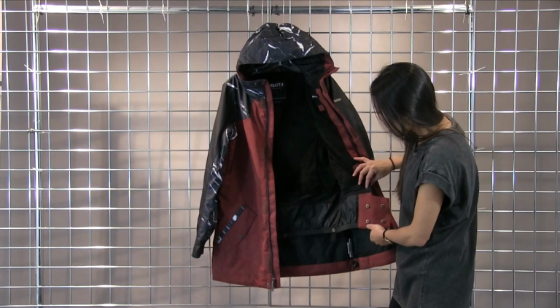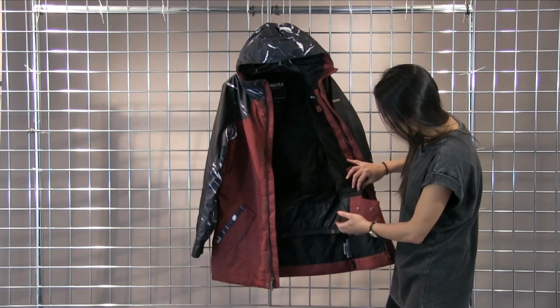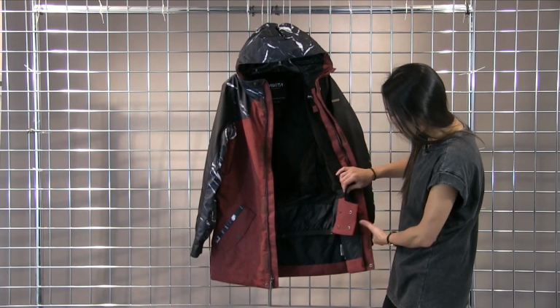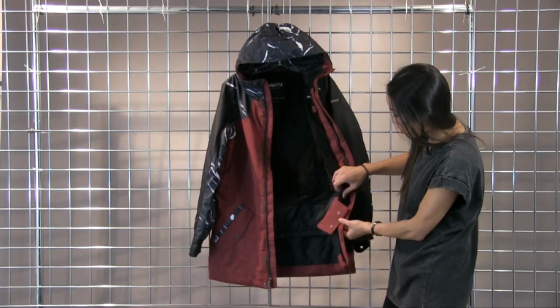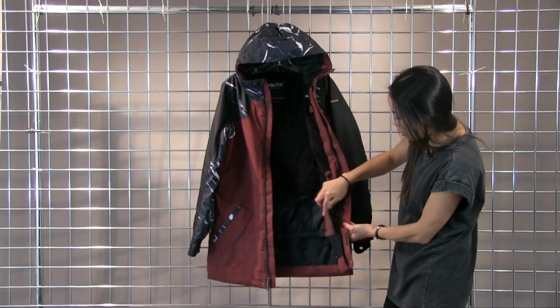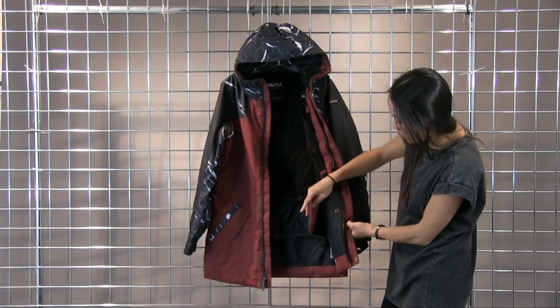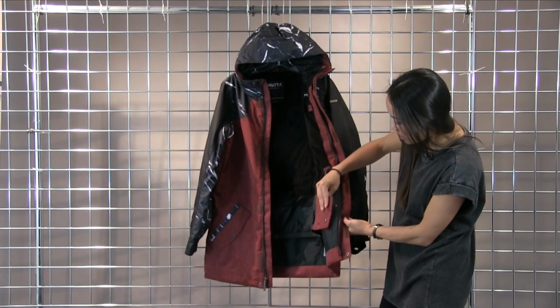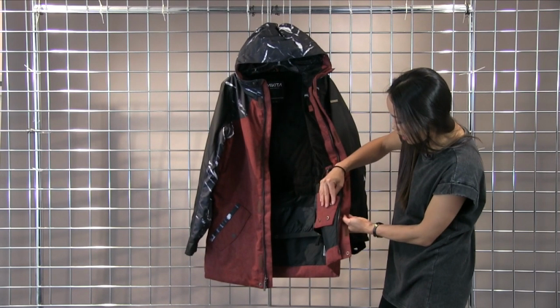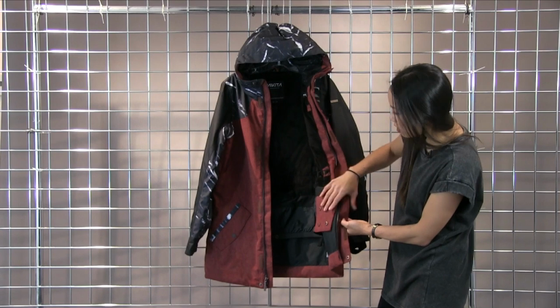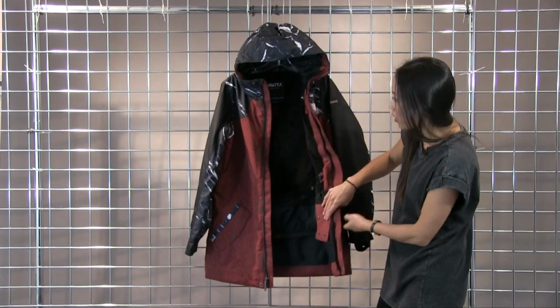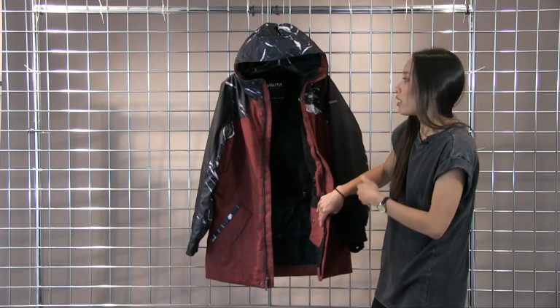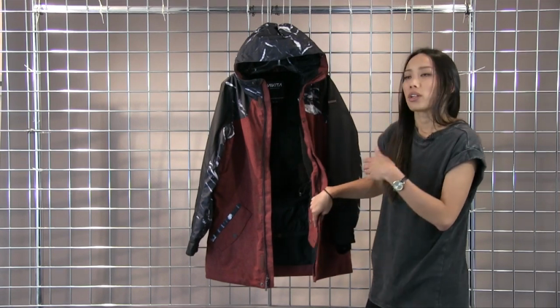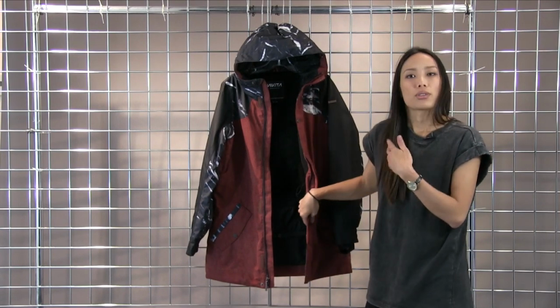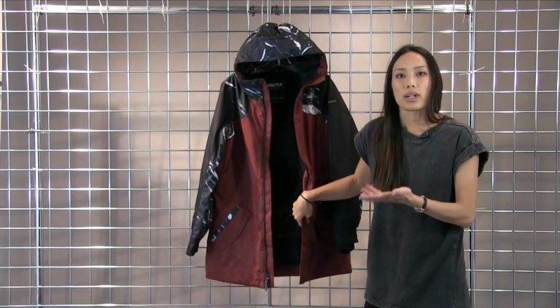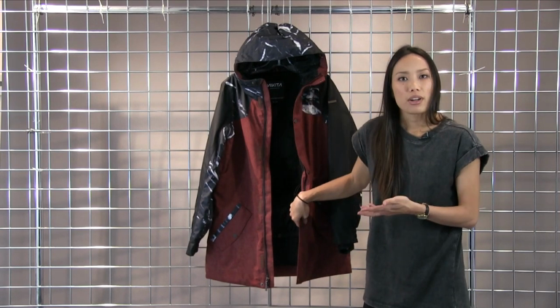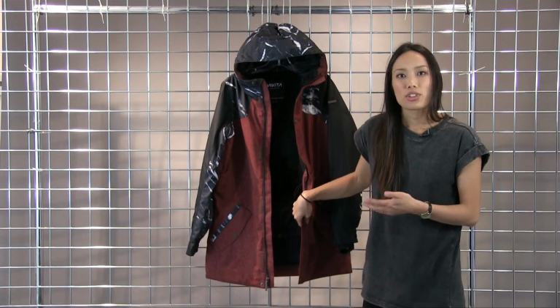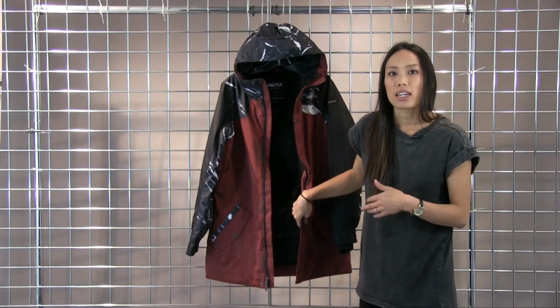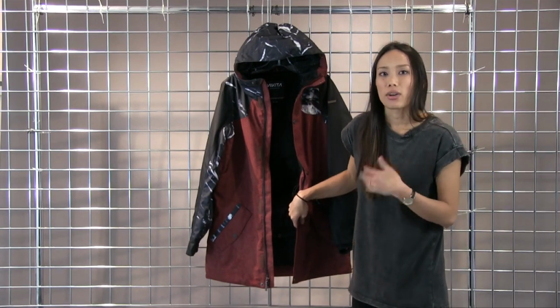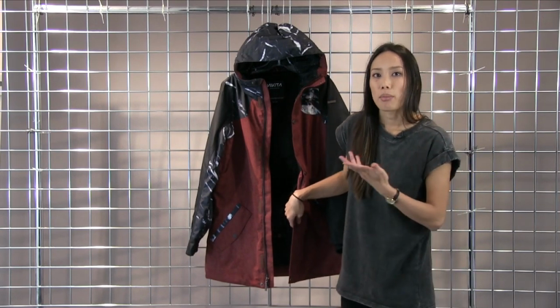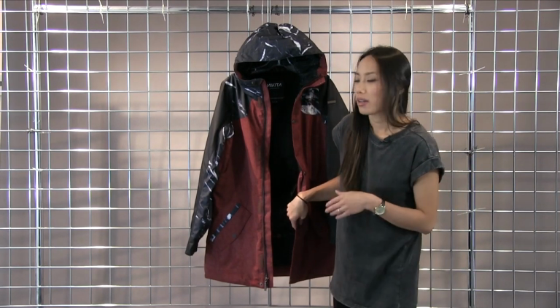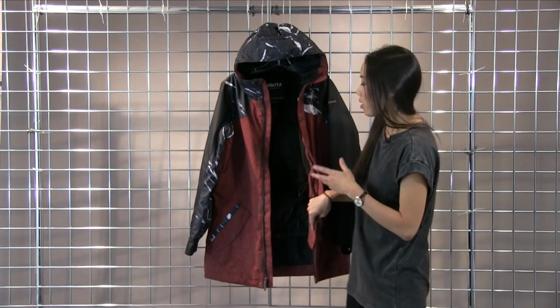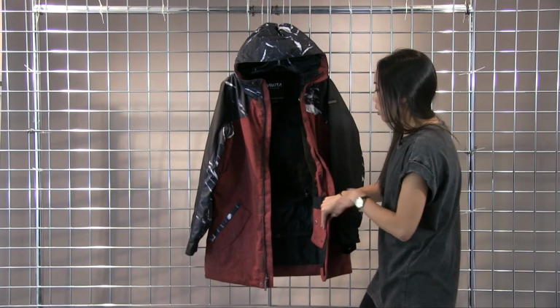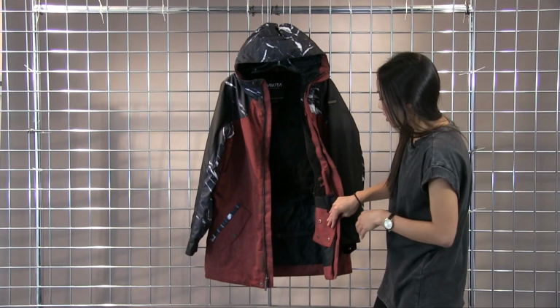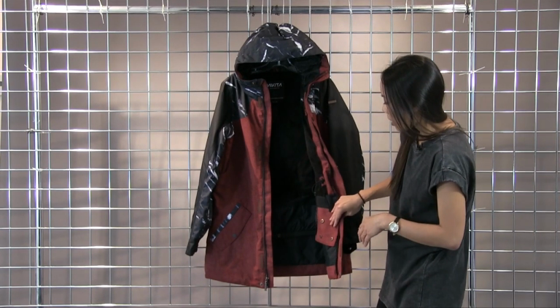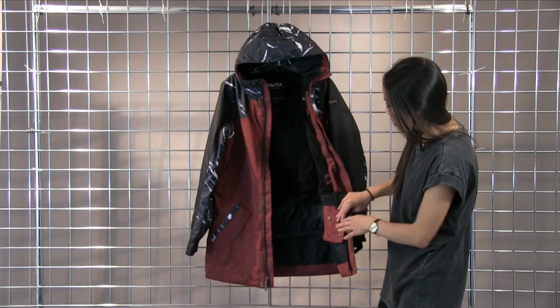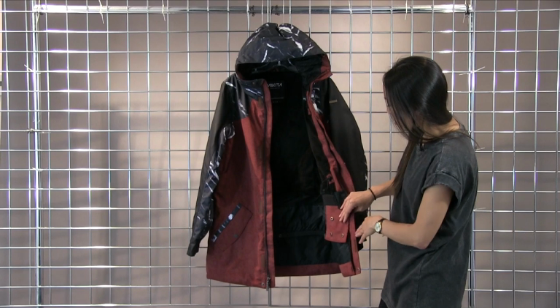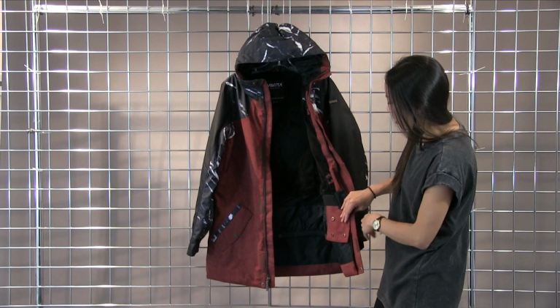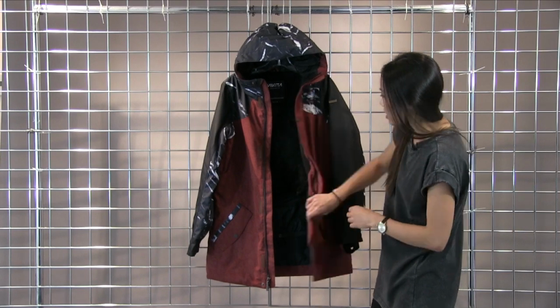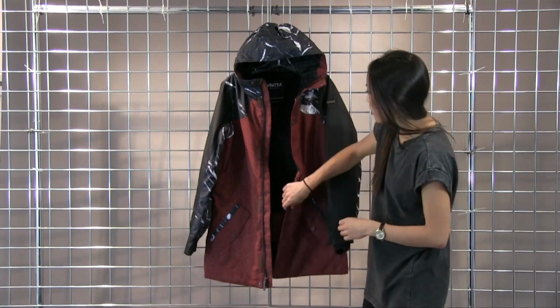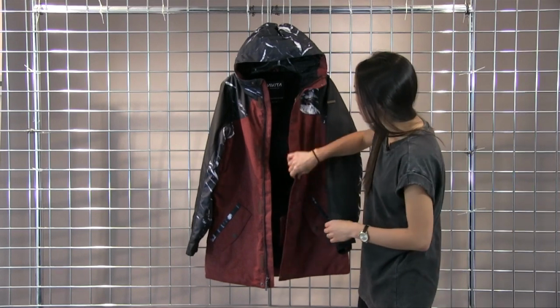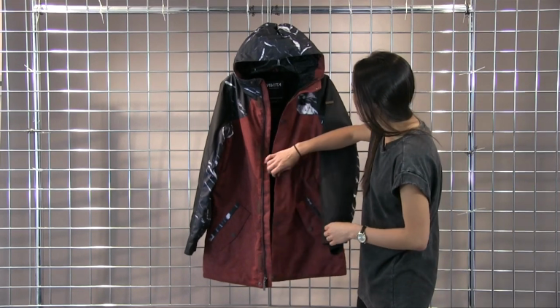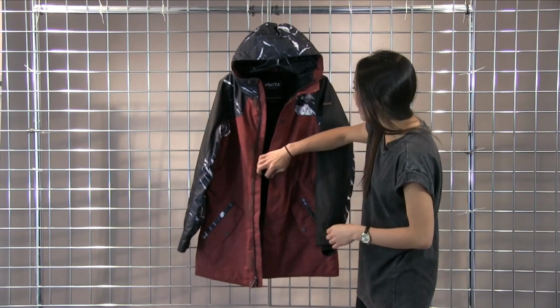The powder skirt does snap away to the sides, so if you want to just cruise around town in this jacket and not want the powder skirt in your way, you can snap that to the side.